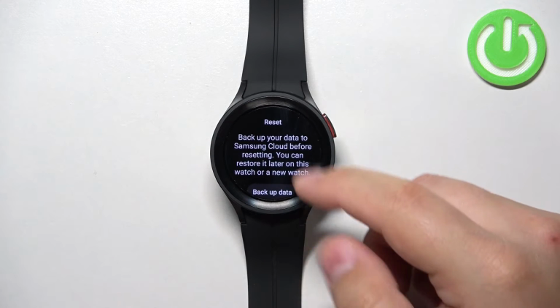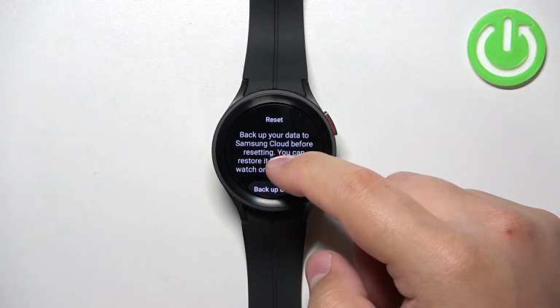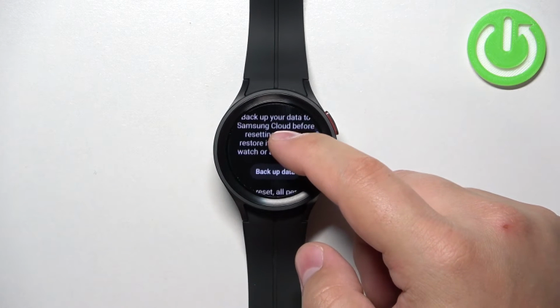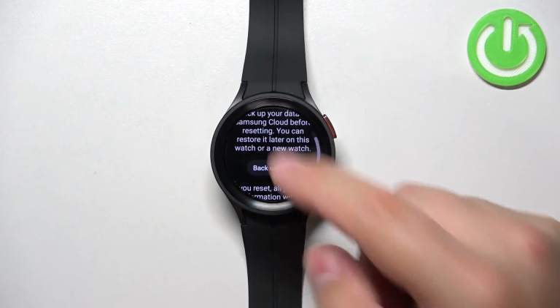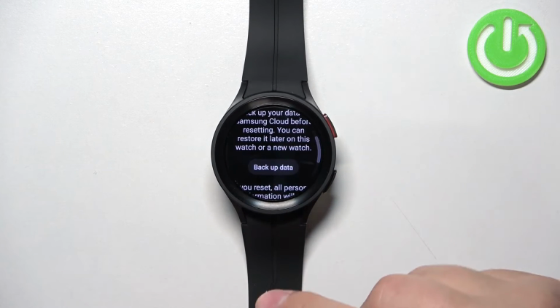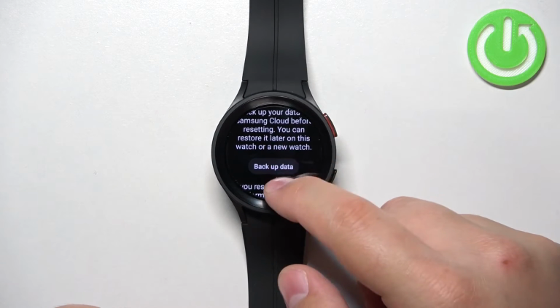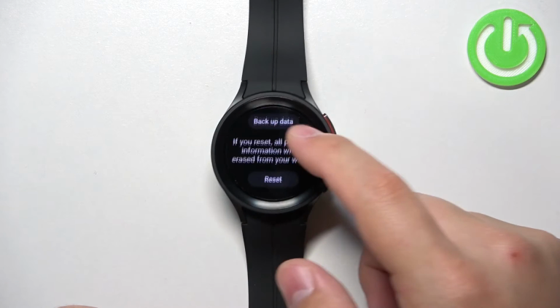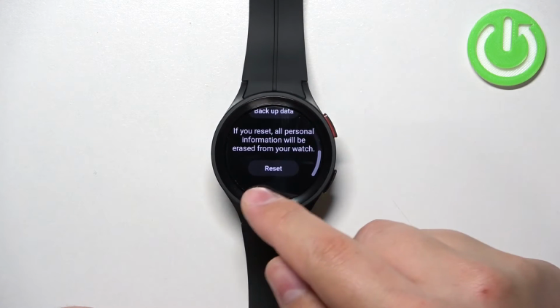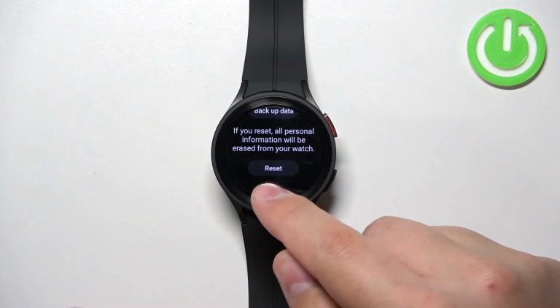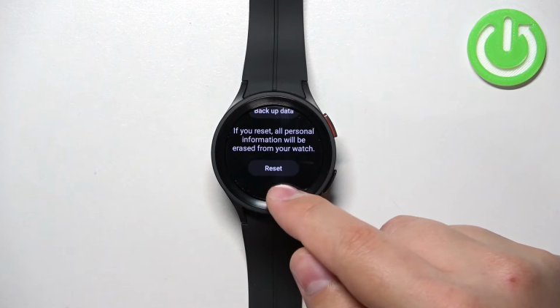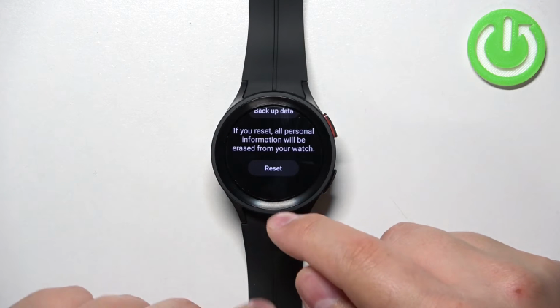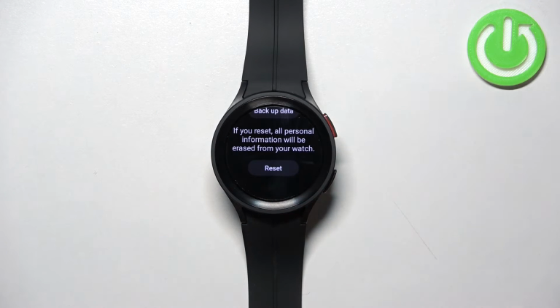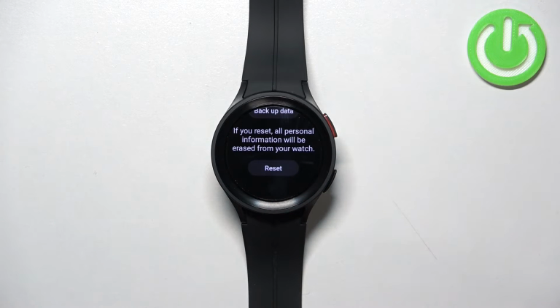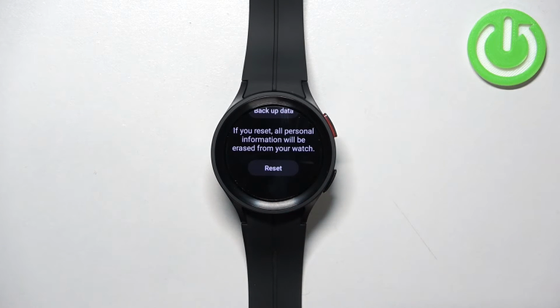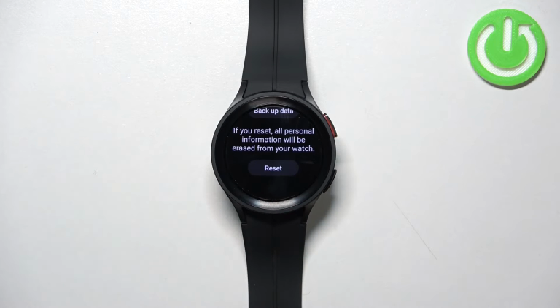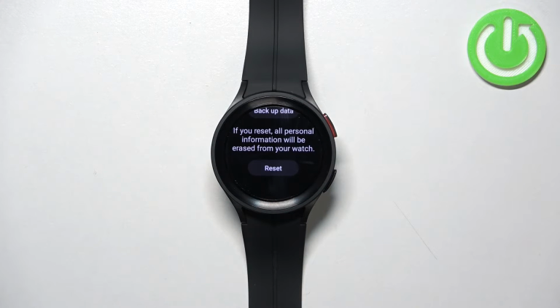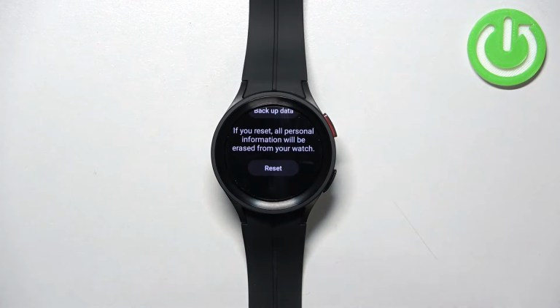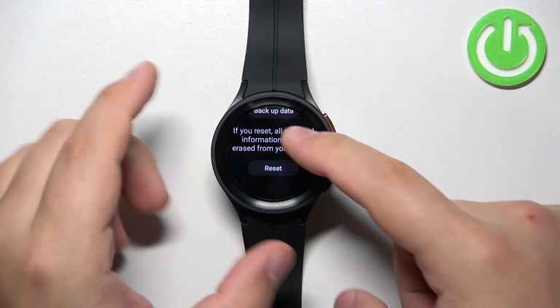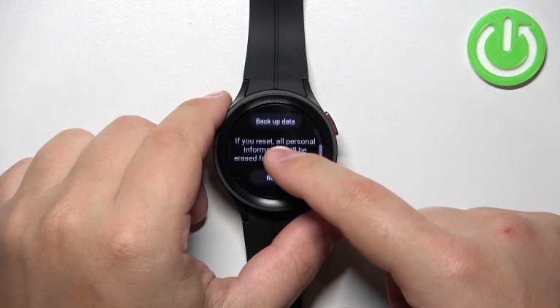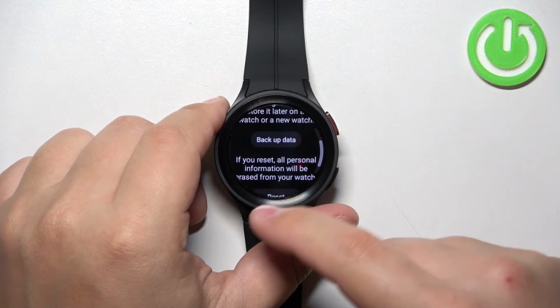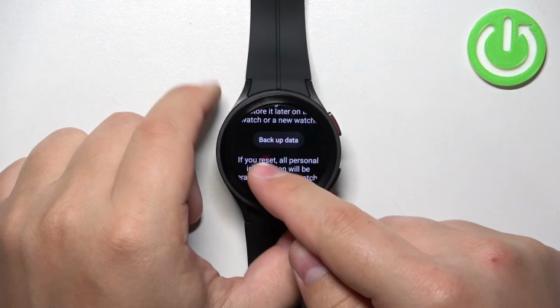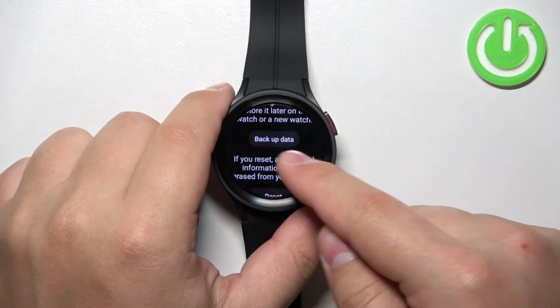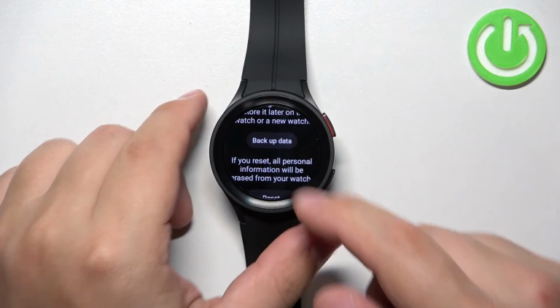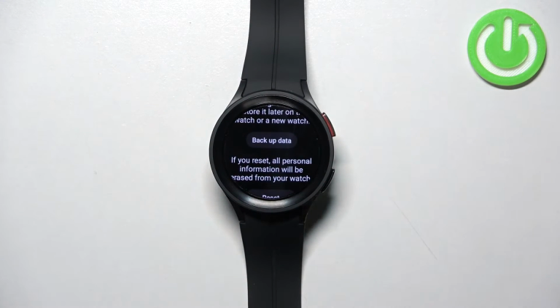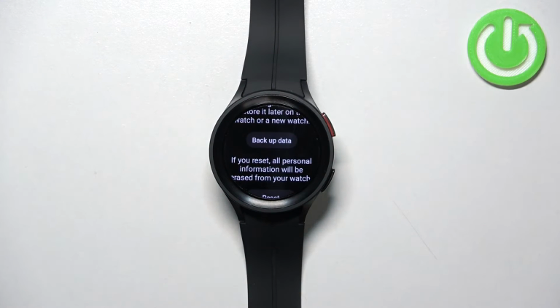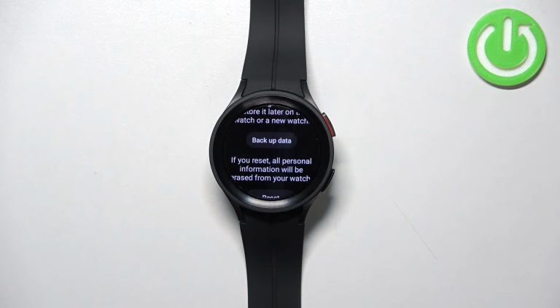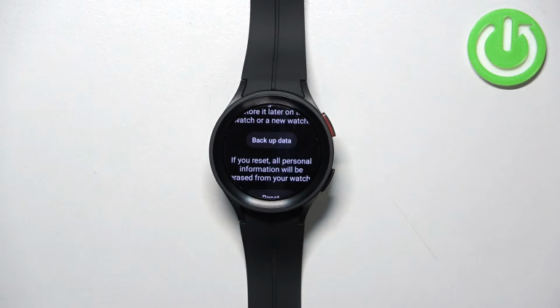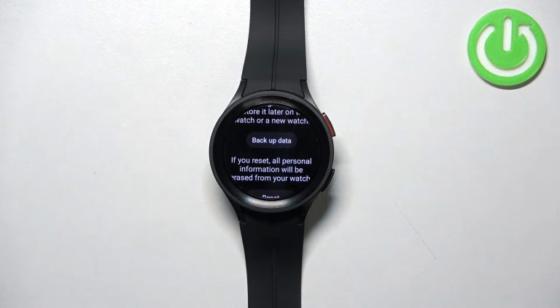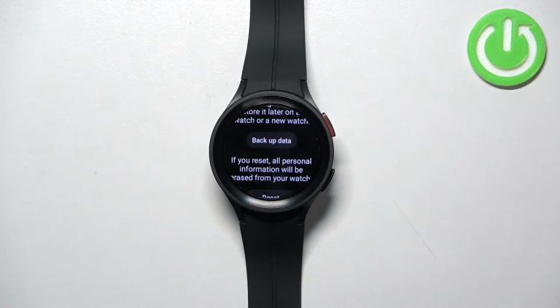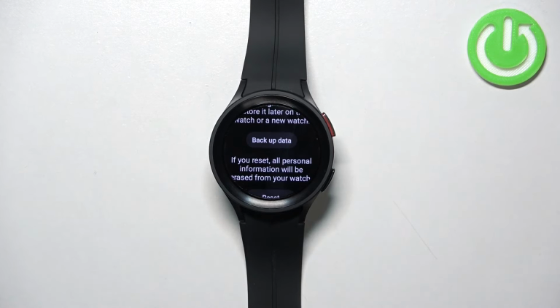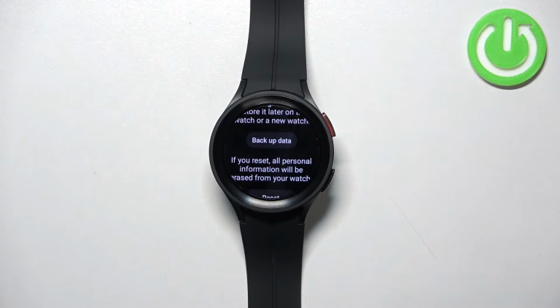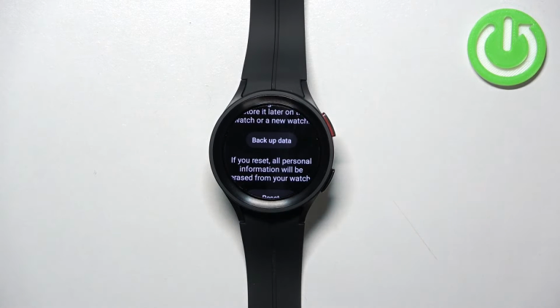Now we can scroll down and at the bottom you should see the Reset button. You can tap on it to start the resetting process, but before that you can also tap on Backup Data to backup data from your watch if you want to.